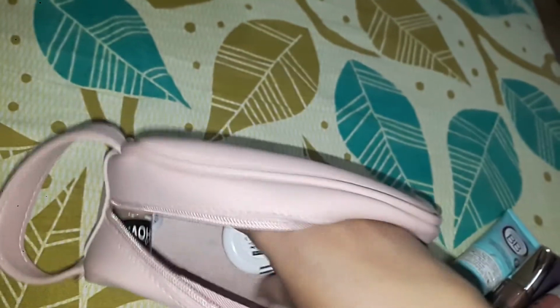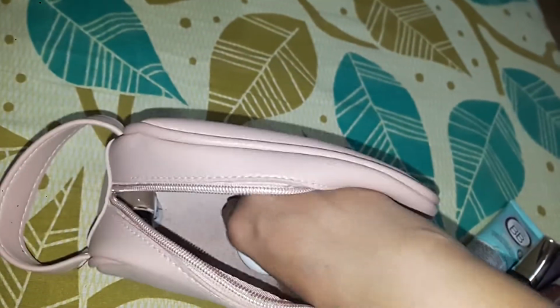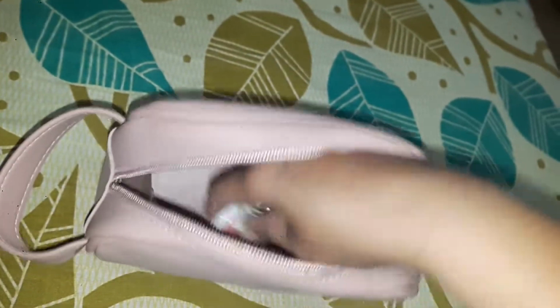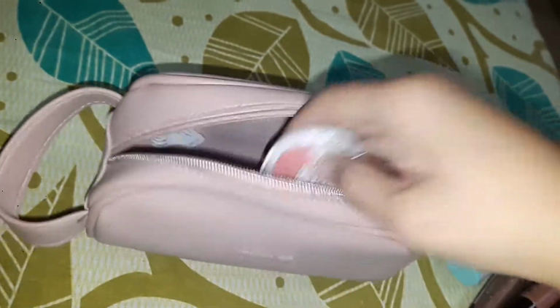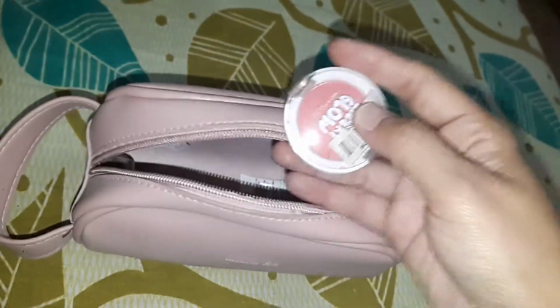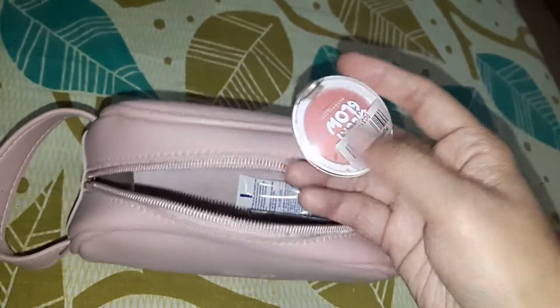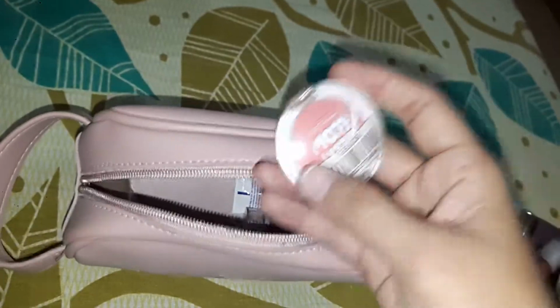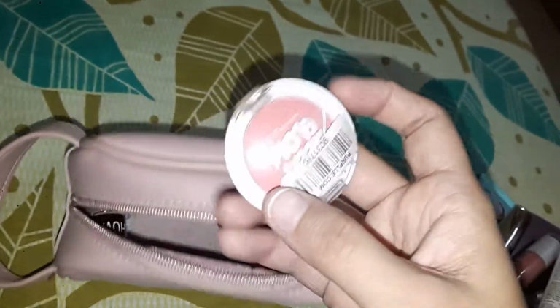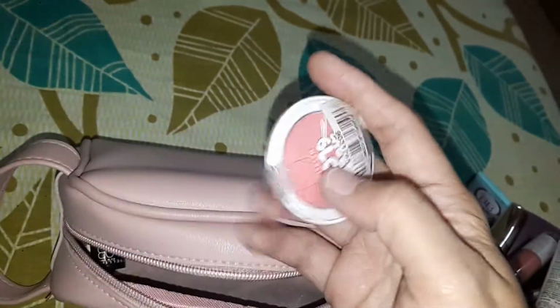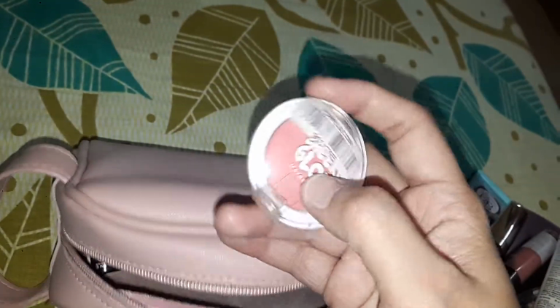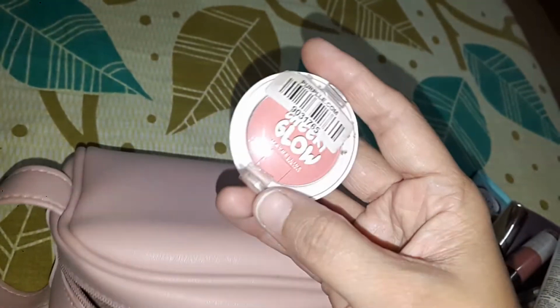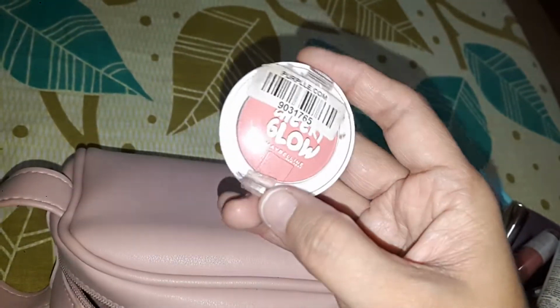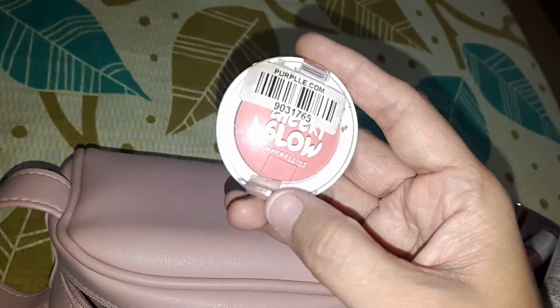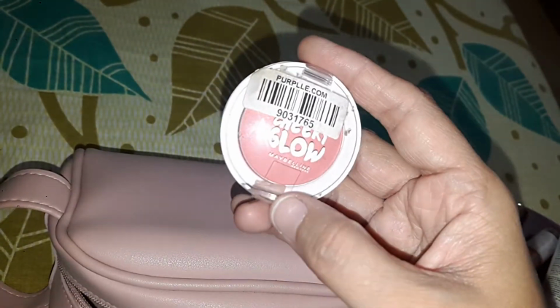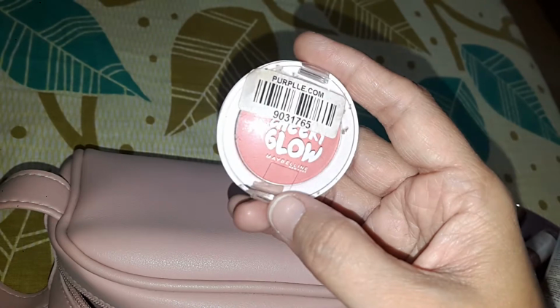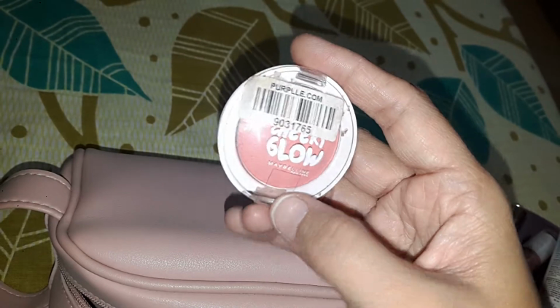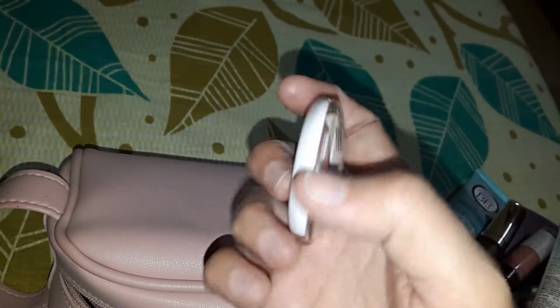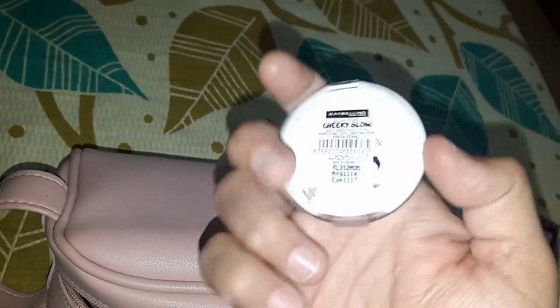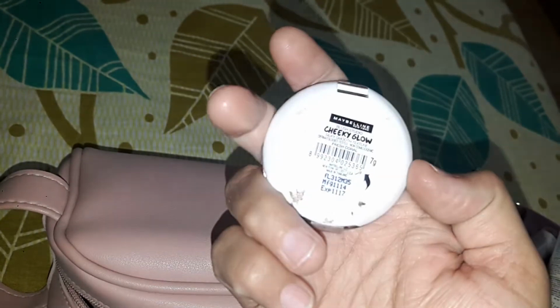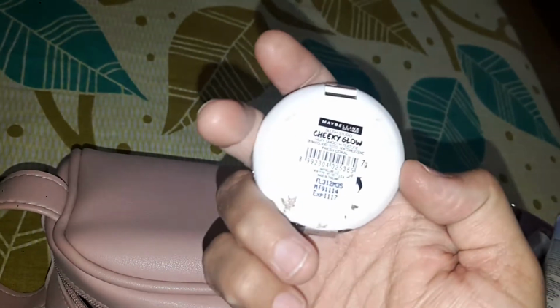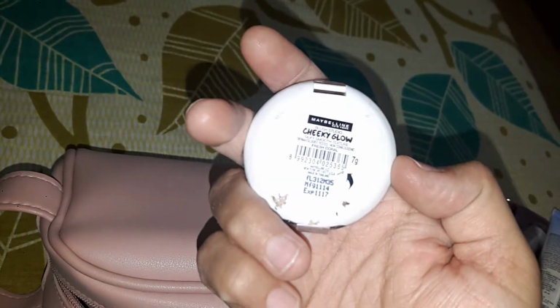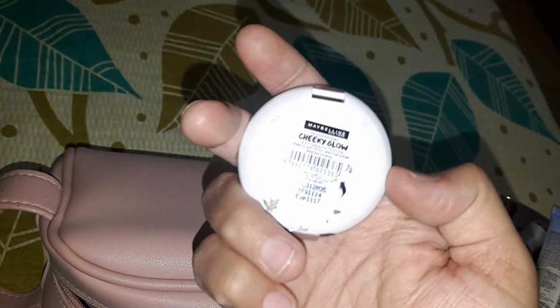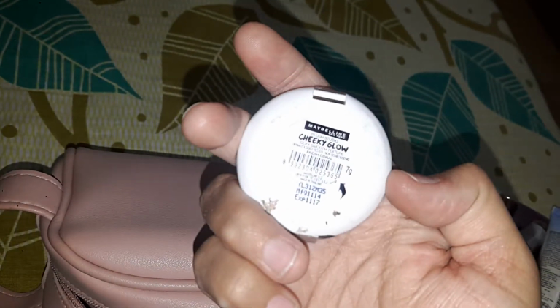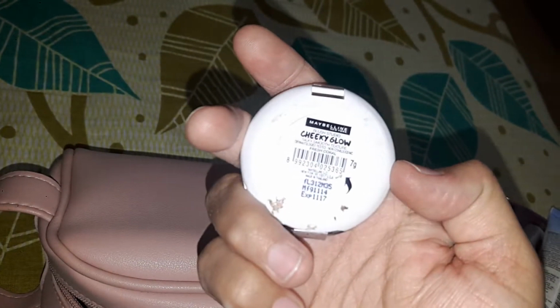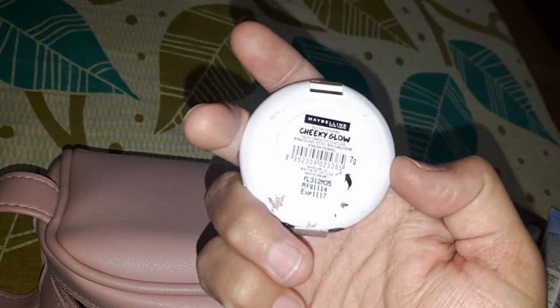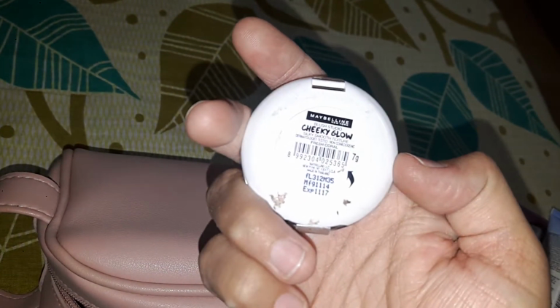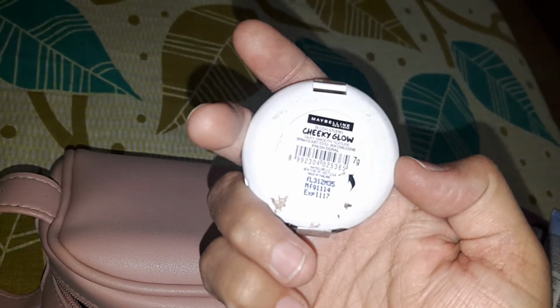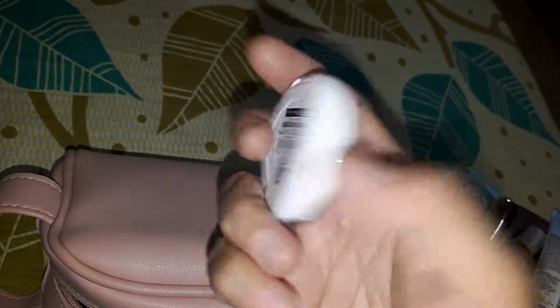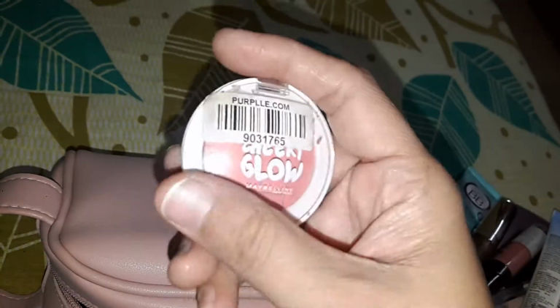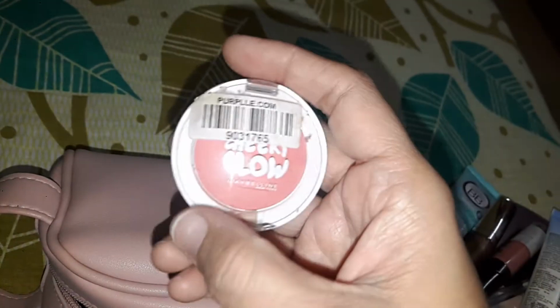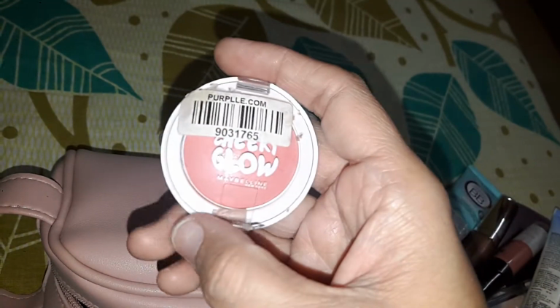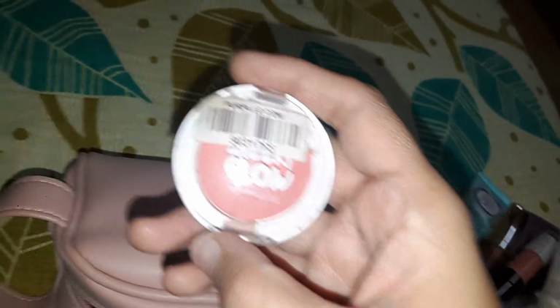Next I have the Maybelline Cheeky Glow Blush. It is also very good.